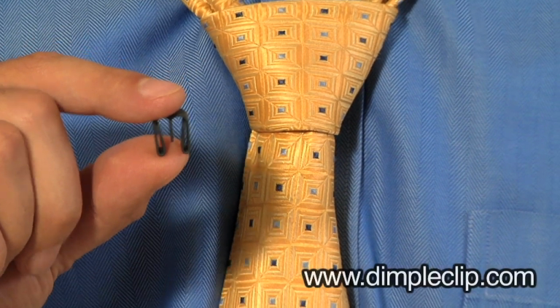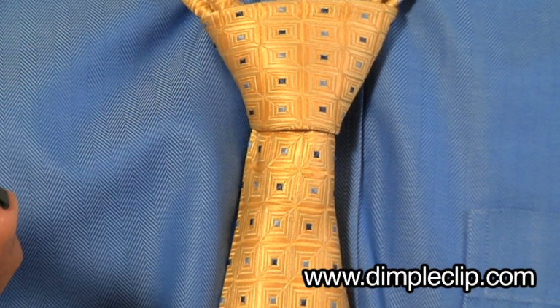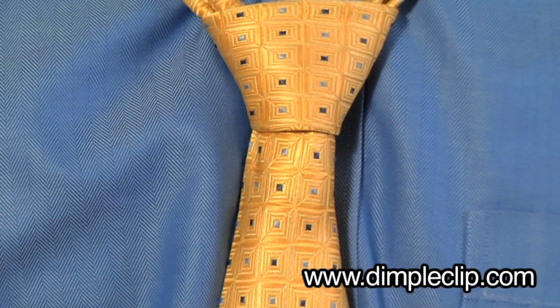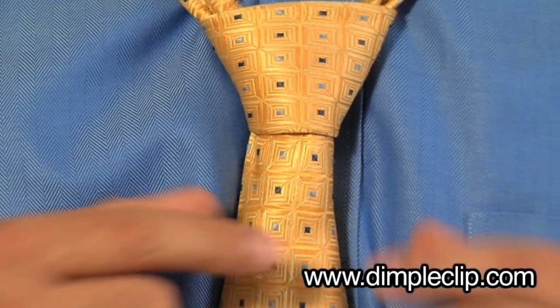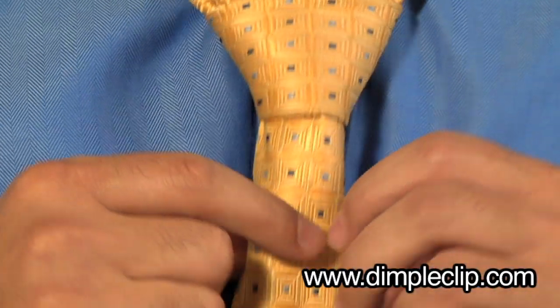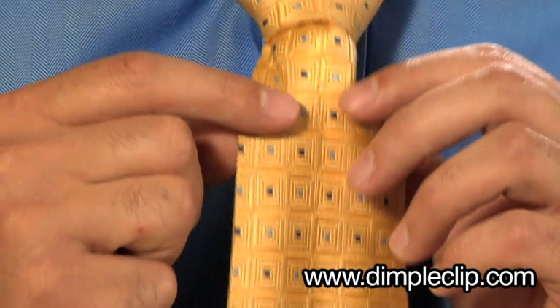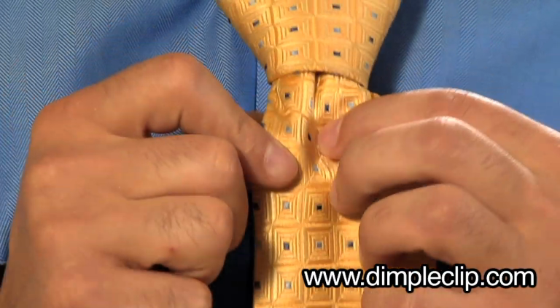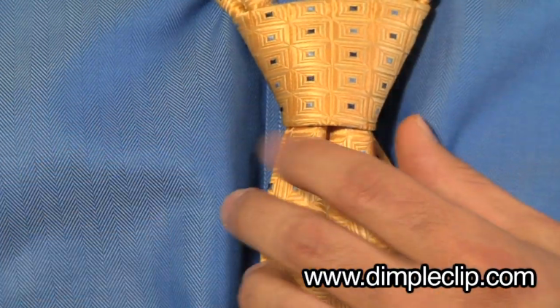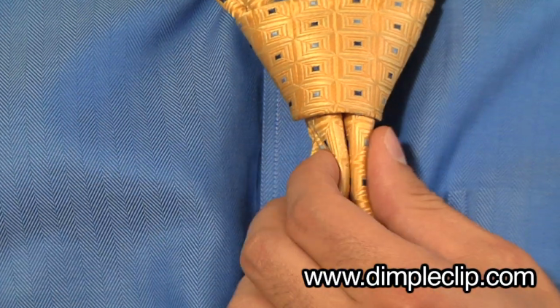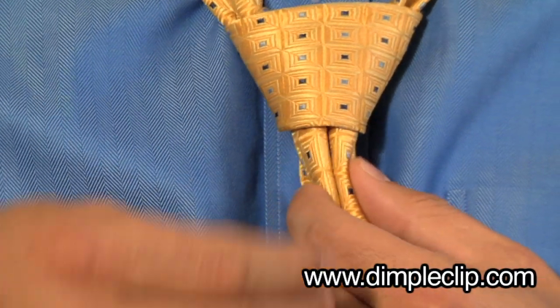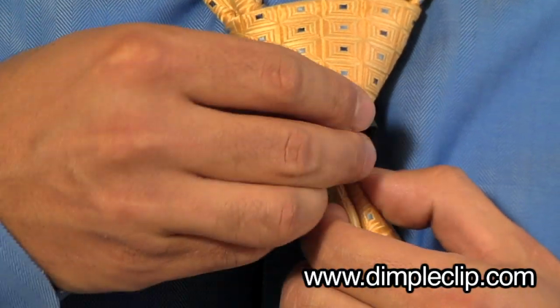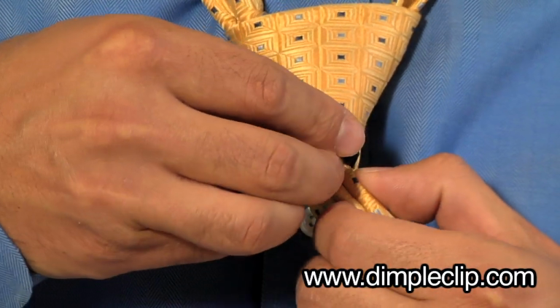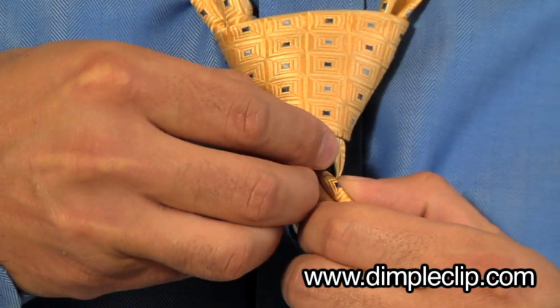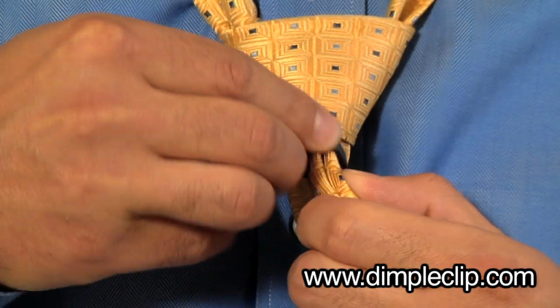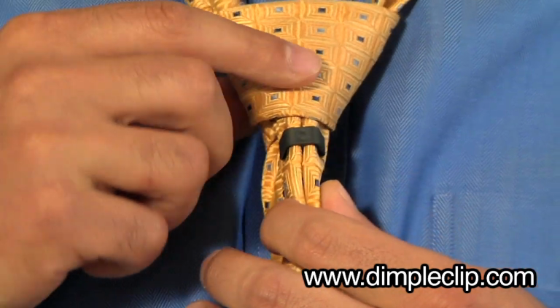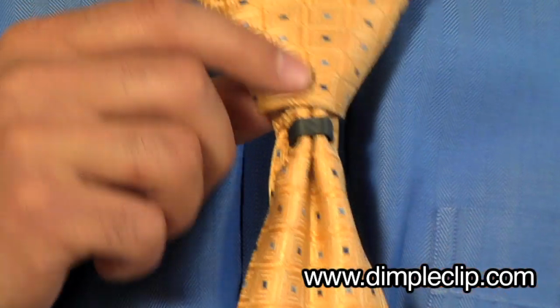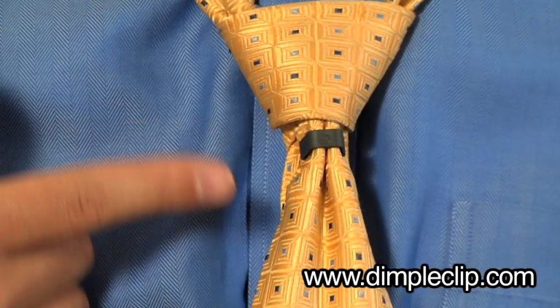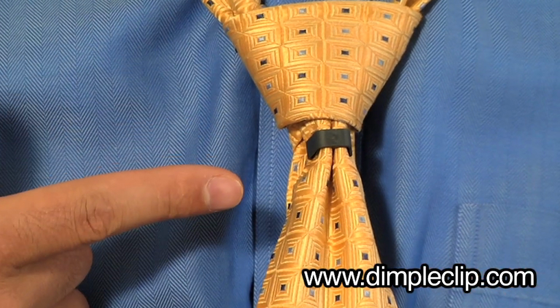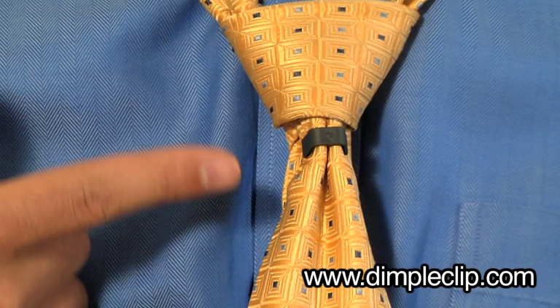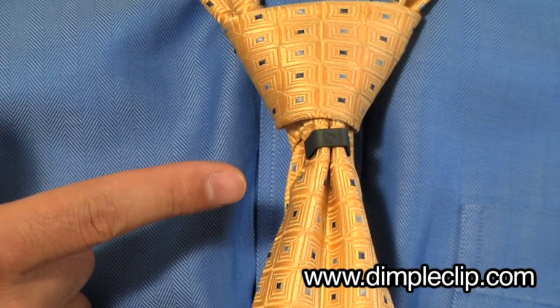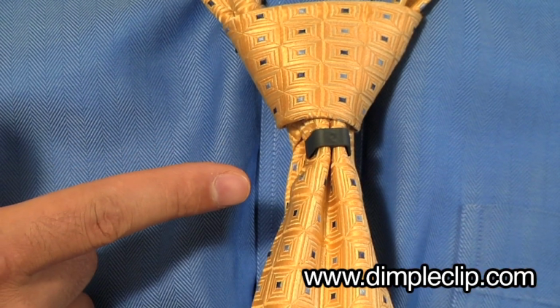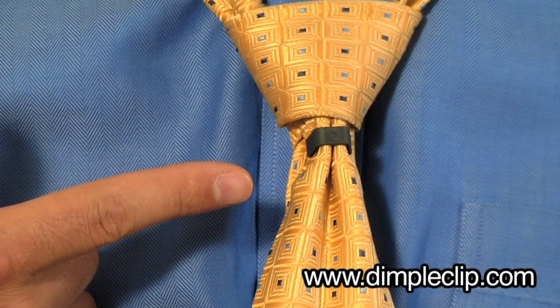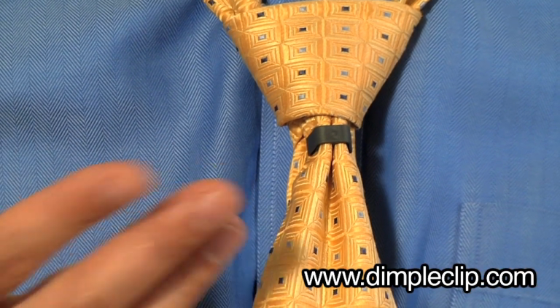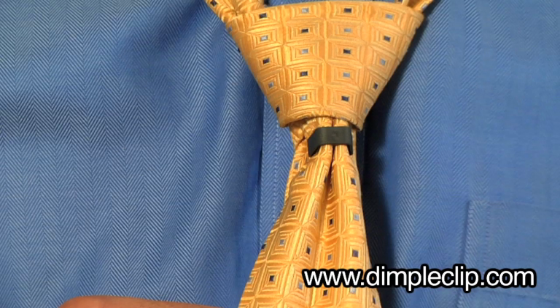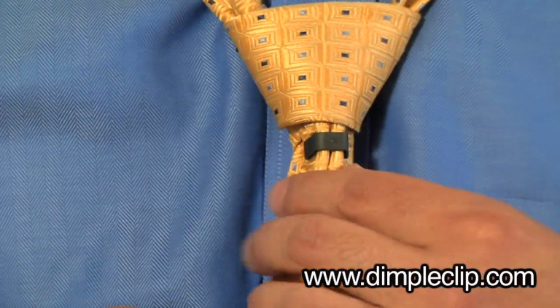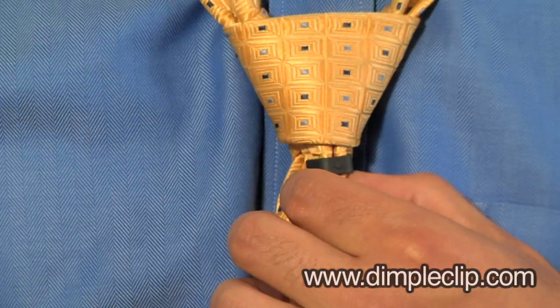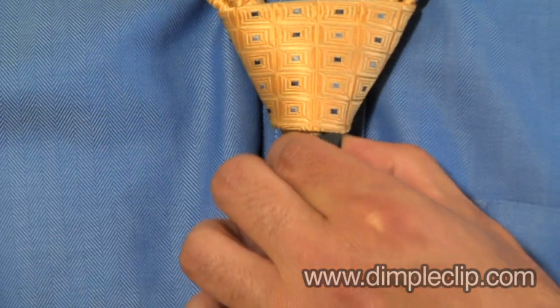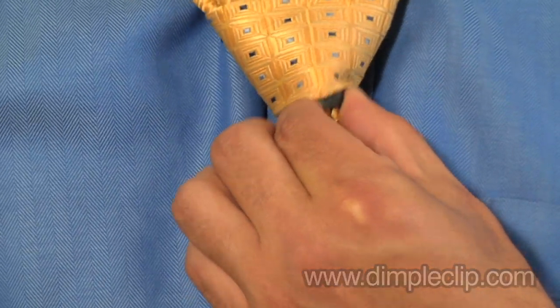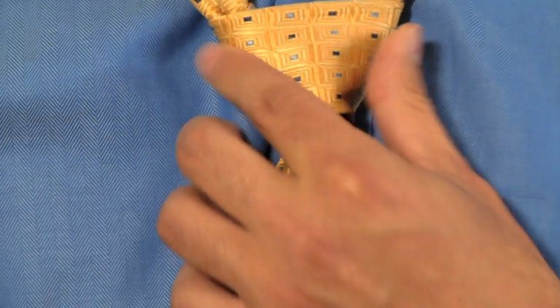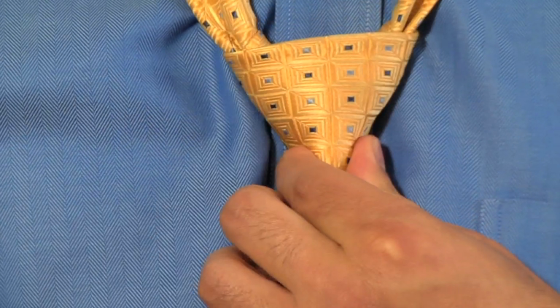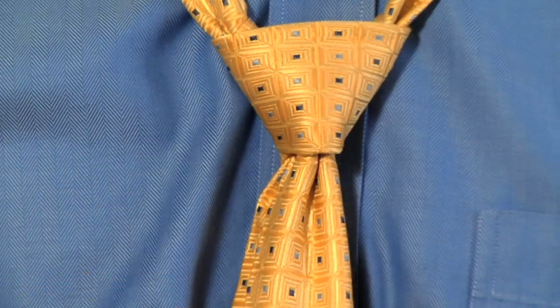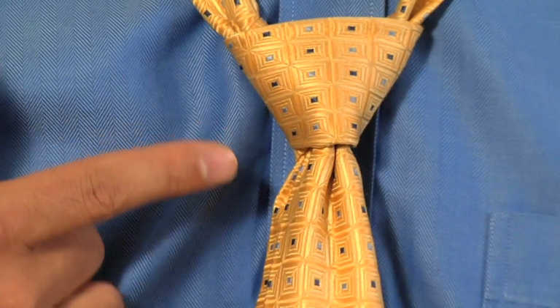Just pinch the fabric and place the dimple clip directly over the tie. You can see it's going to hold that nice dimple. Then slide it up inside the knot, where it's going to stay concealed to hold that dimple in place all day.